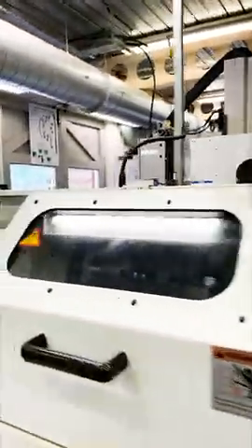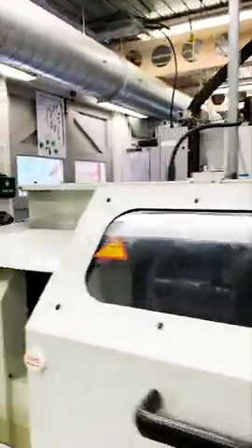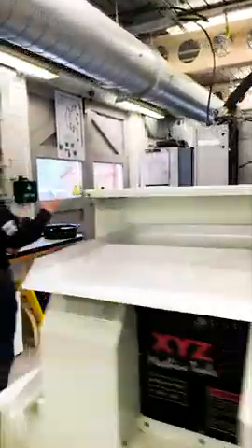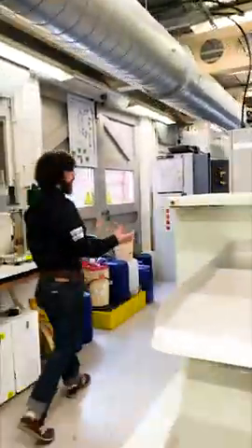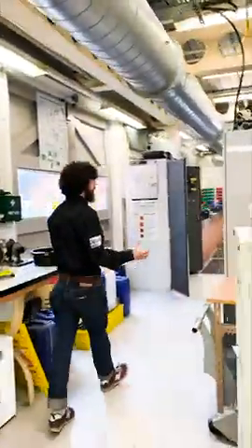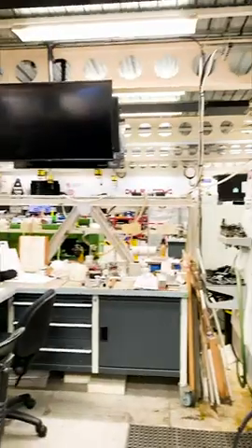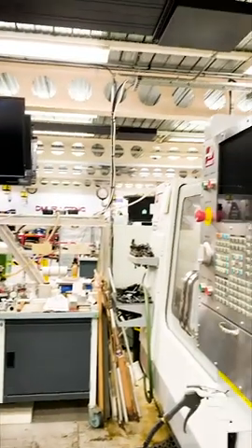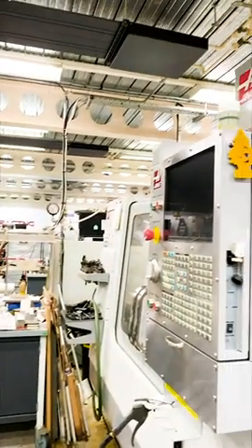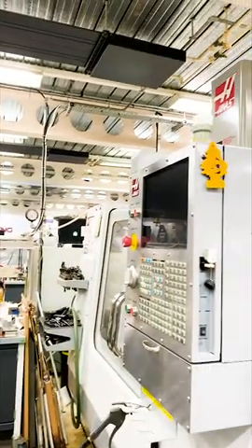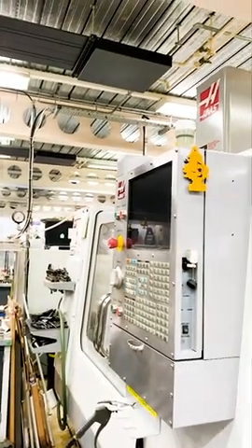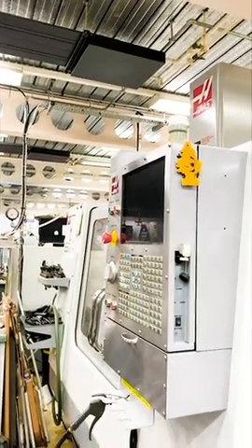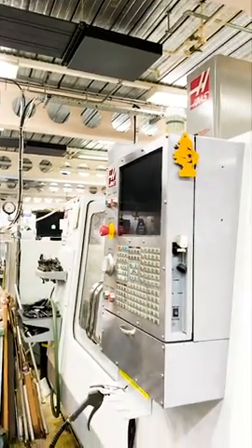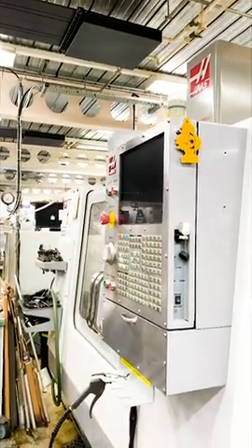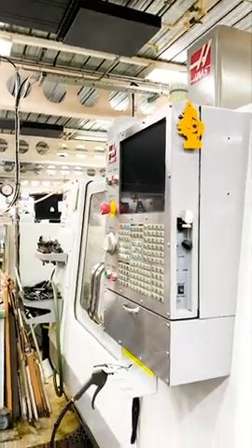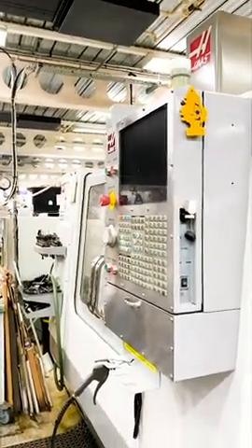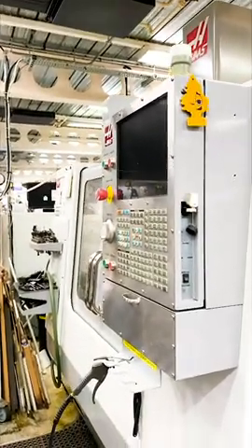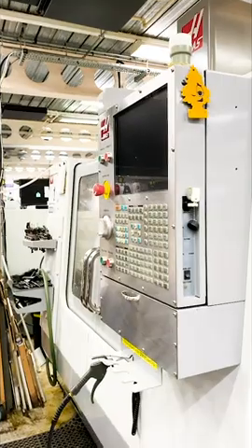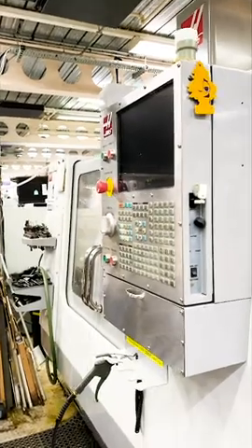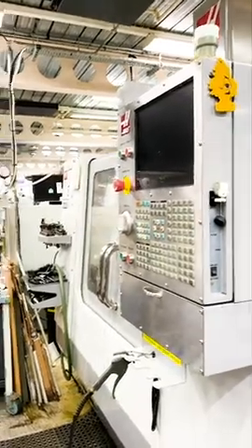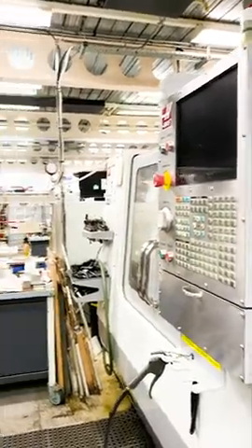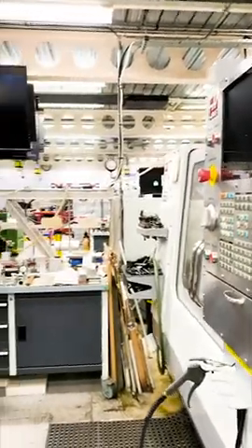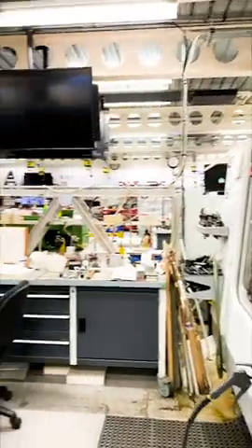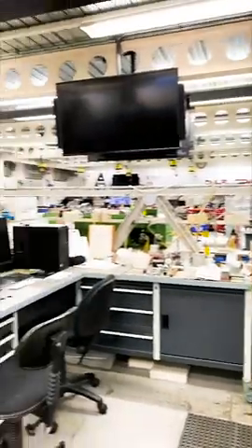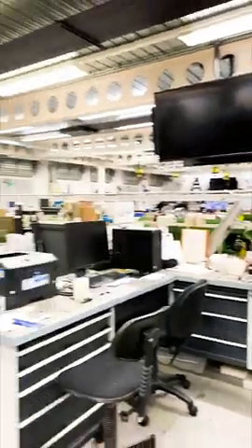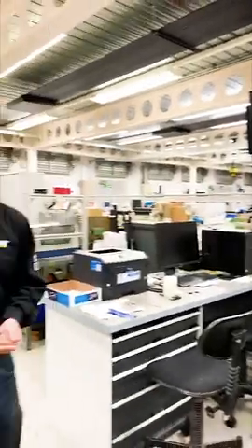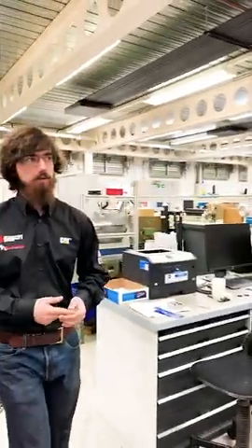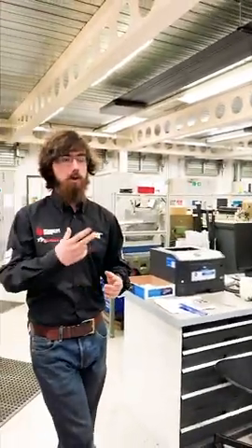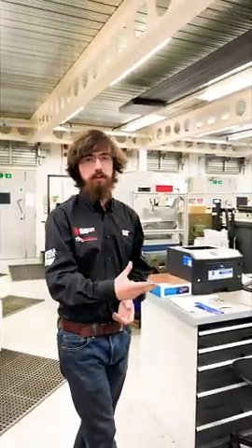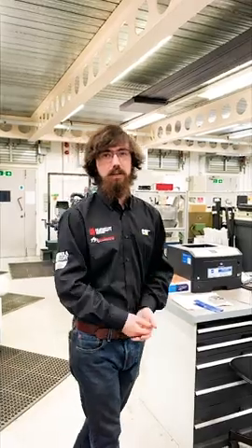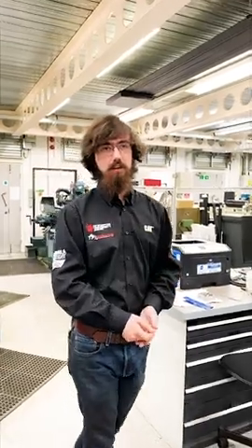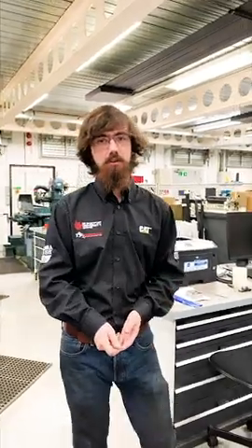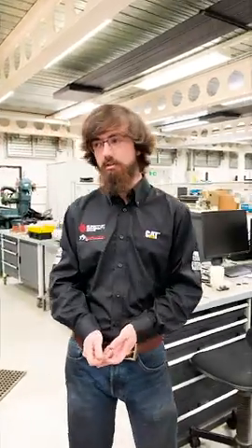Moving down here, we have a three-axis mill. This is operated by a technician, but again students can have one-to-one tuition on how to use it and learn how to program it. In fact, we have two graduates who now operate these within their day-to-day jobs in industry.